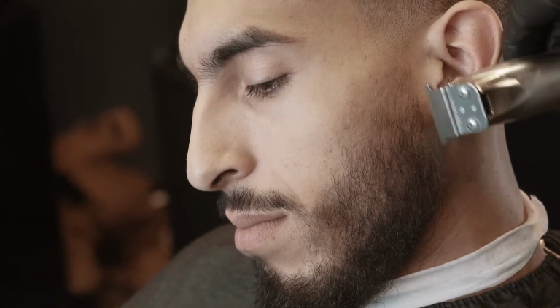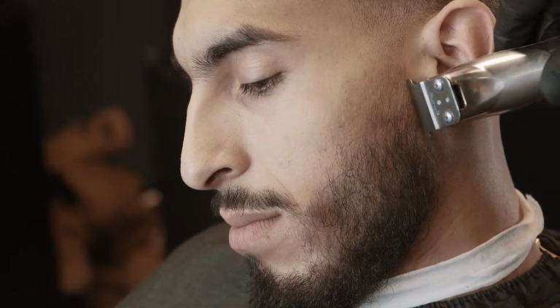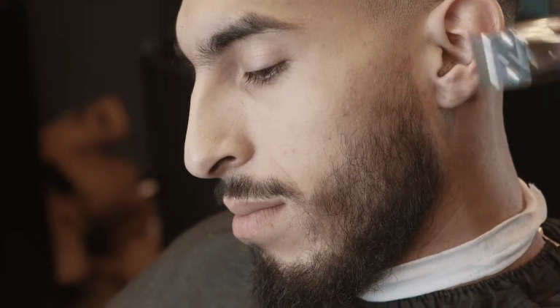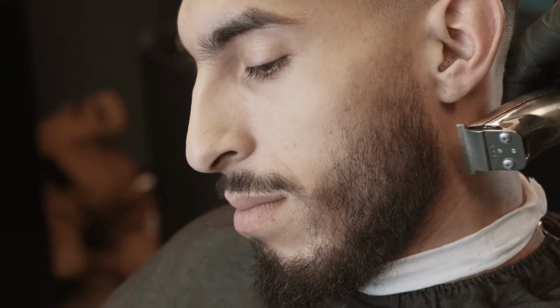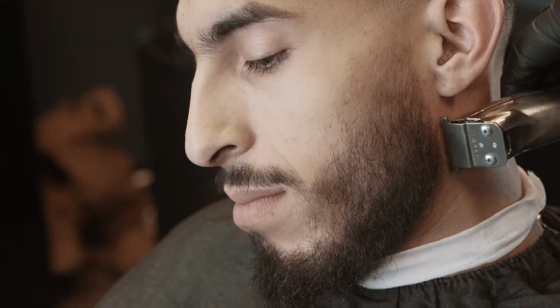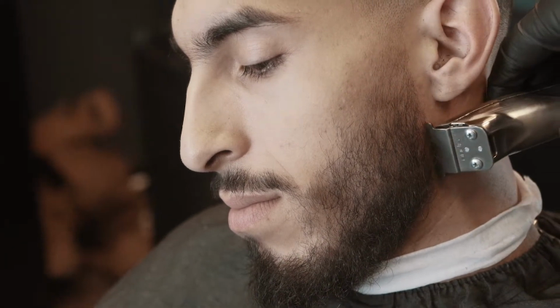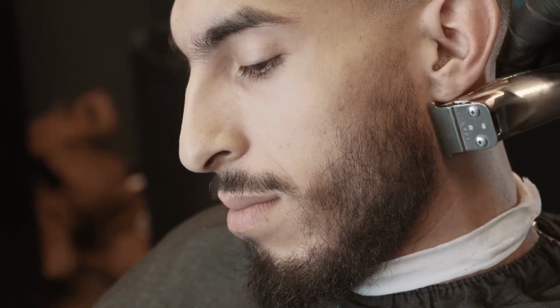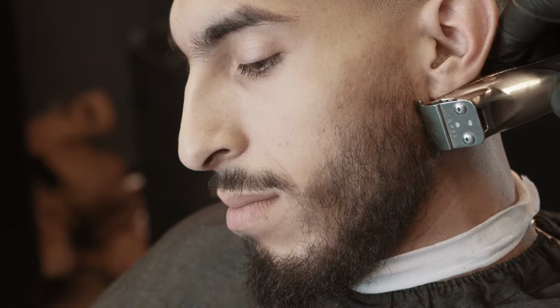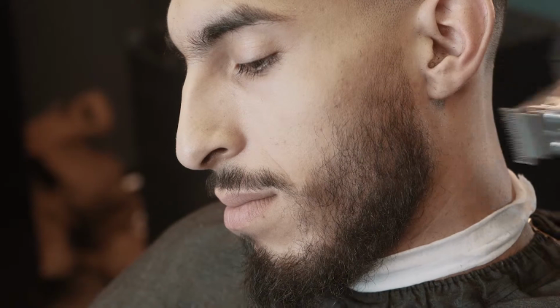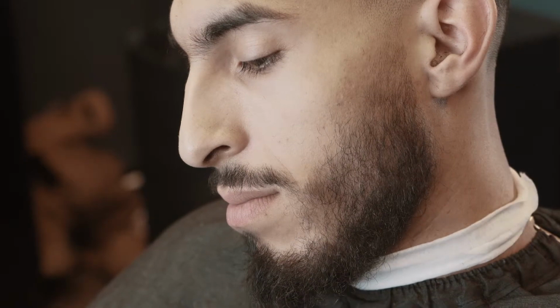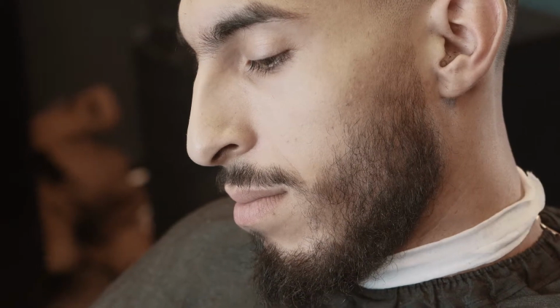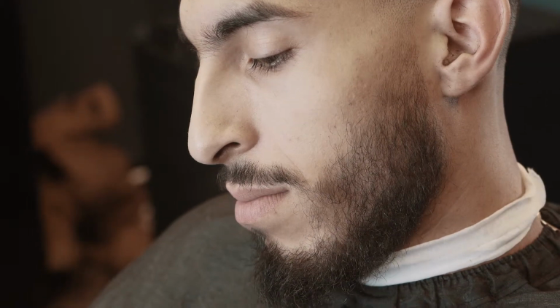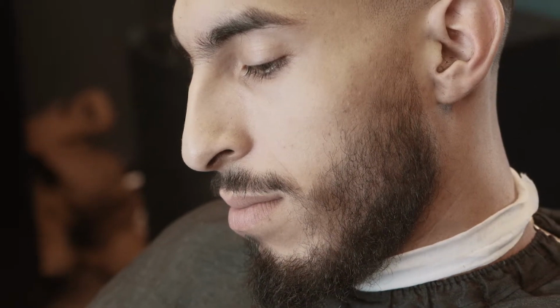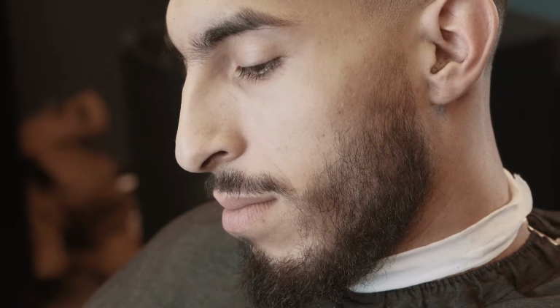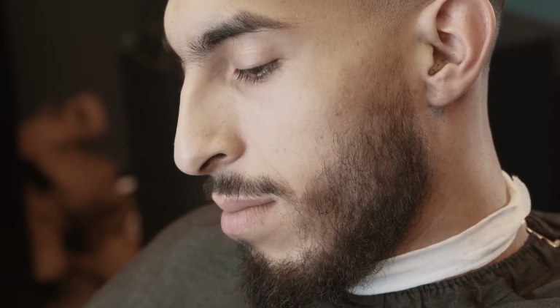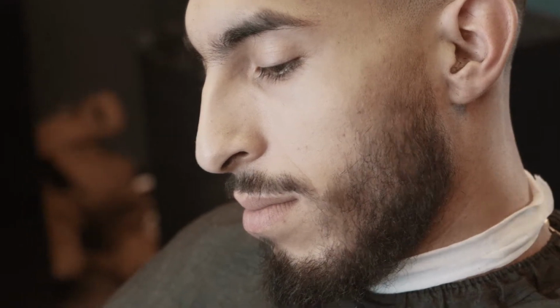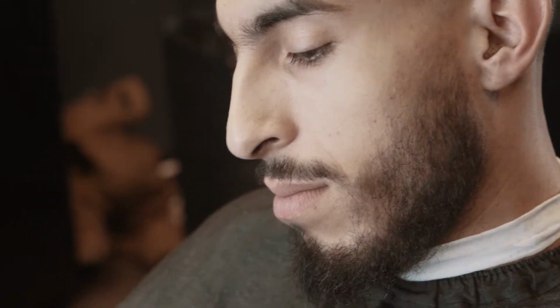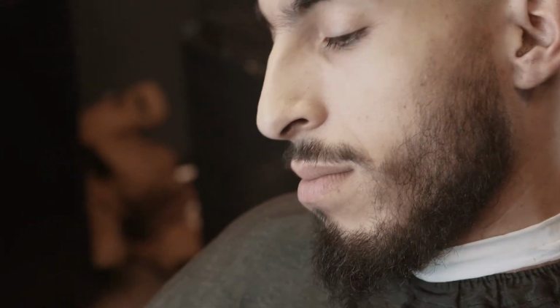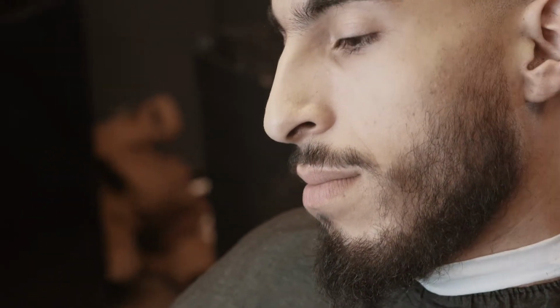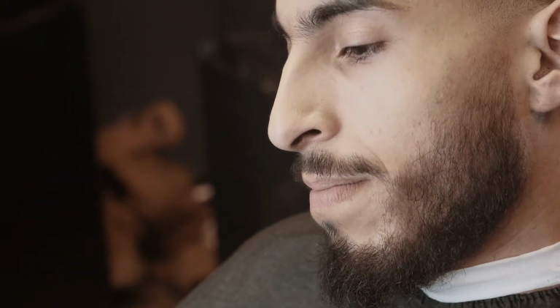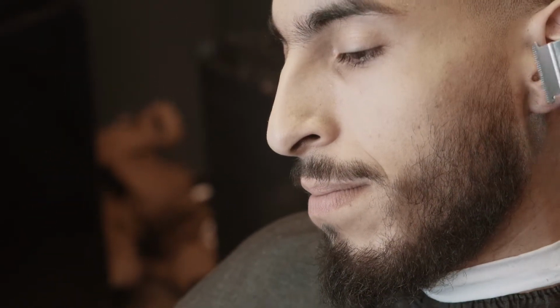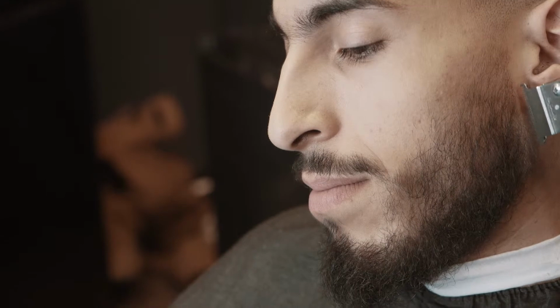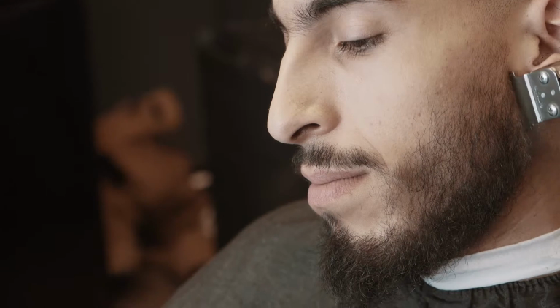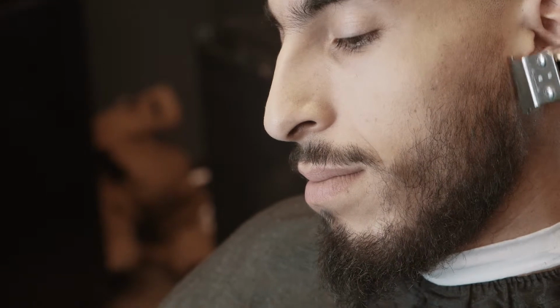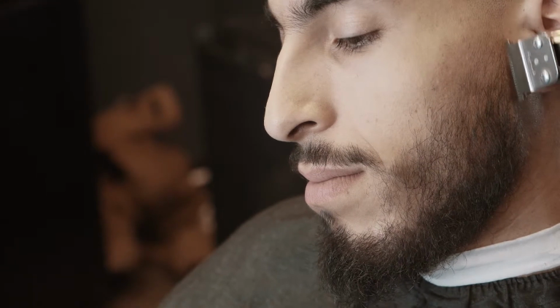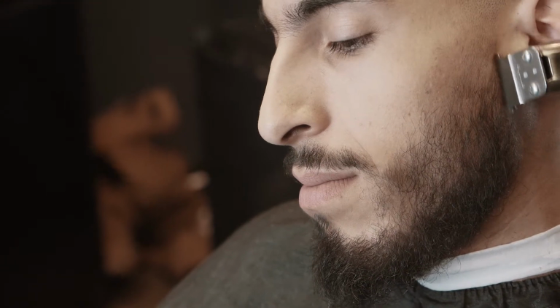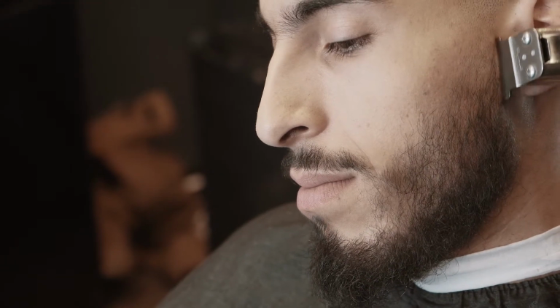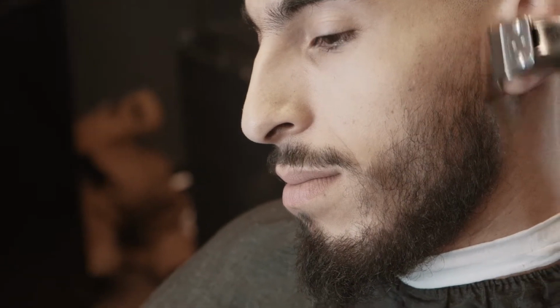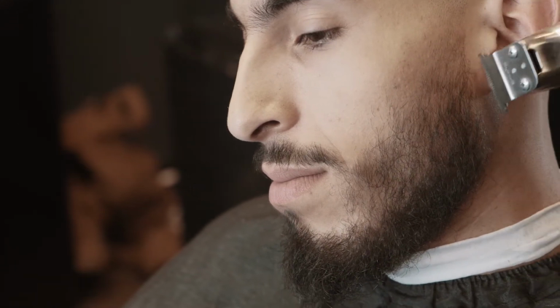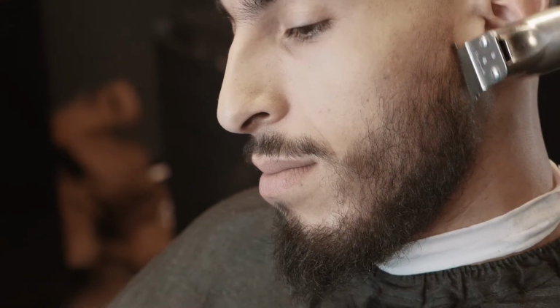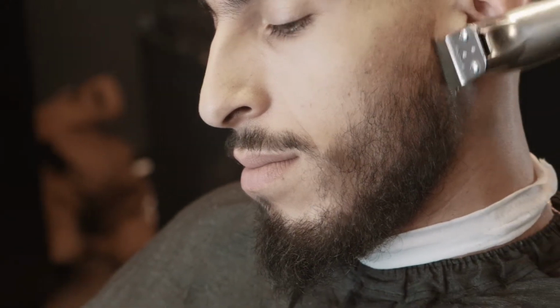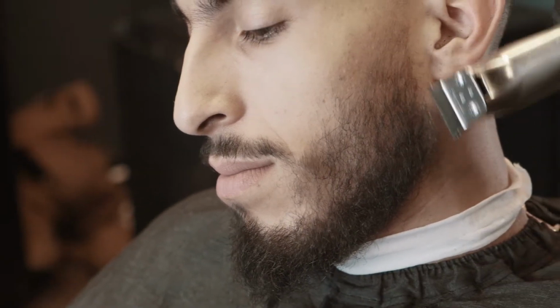I would do at least this far if I wasn't lining his beard up, because I want to make sure when he gets out of my chair, that back line is done. Blend the beard, blend the haircut to the beard. You at least got to do that.